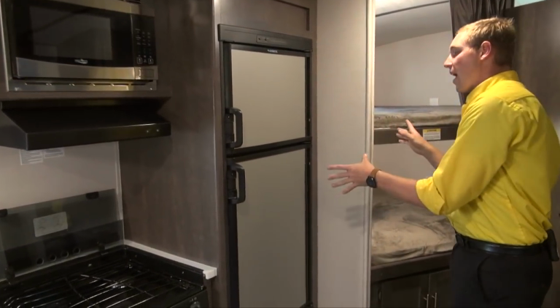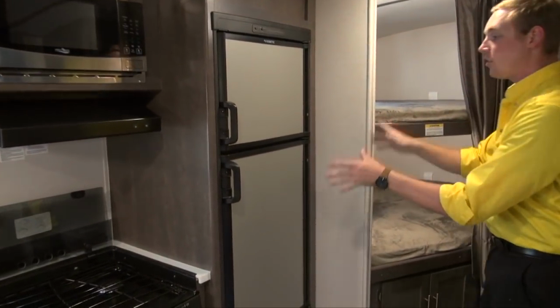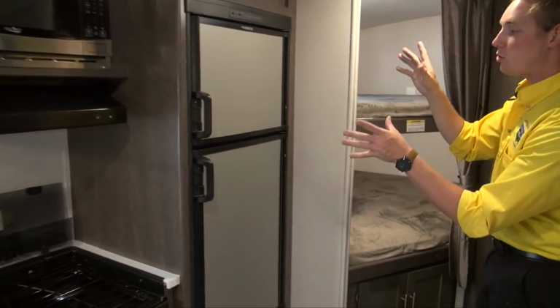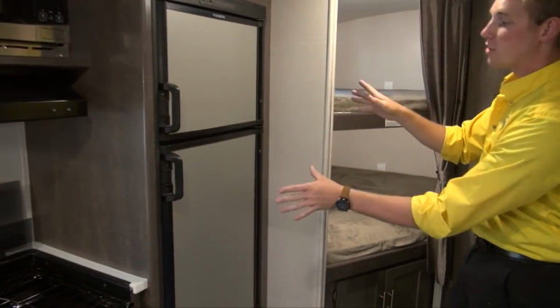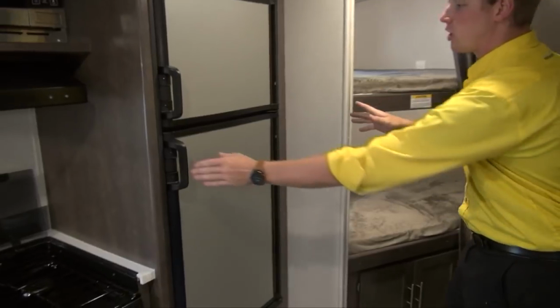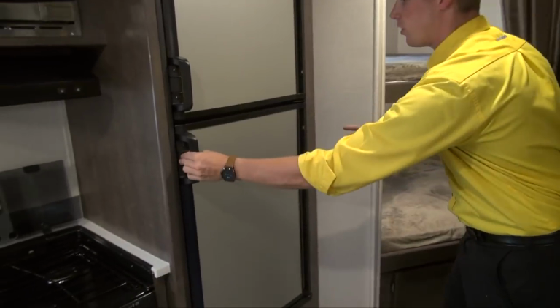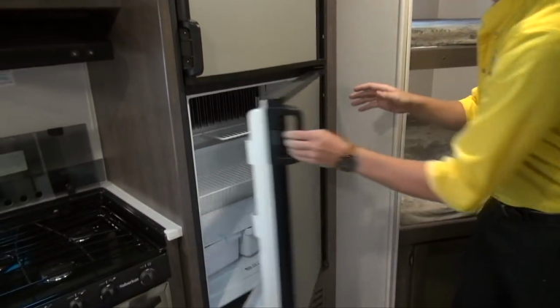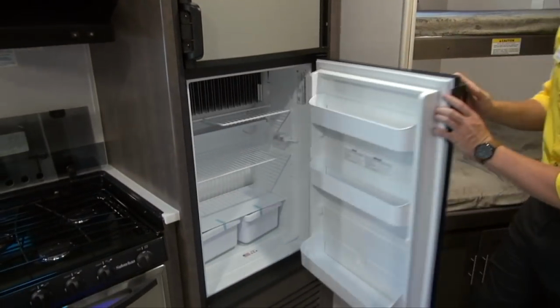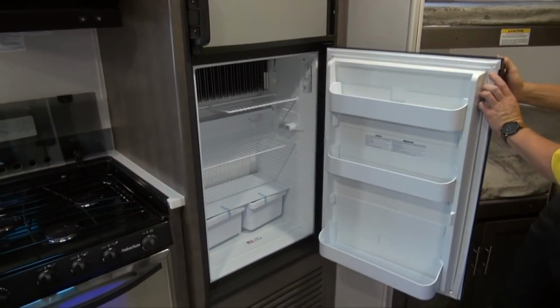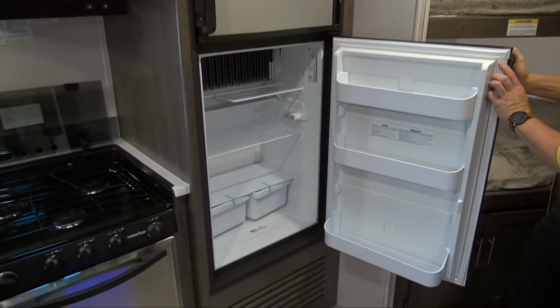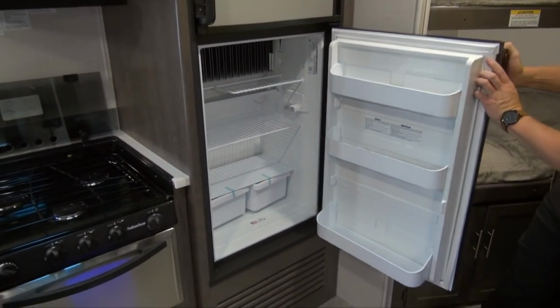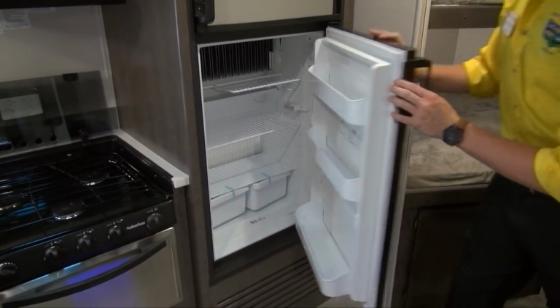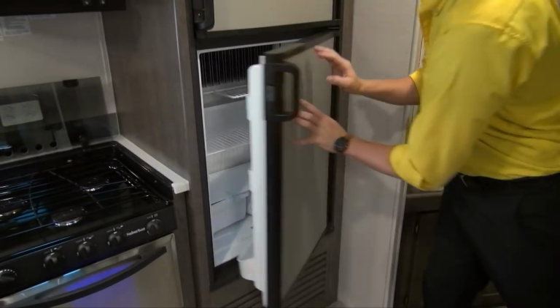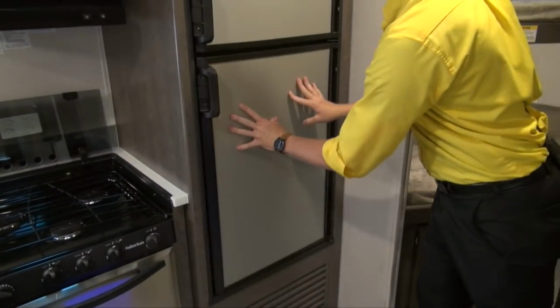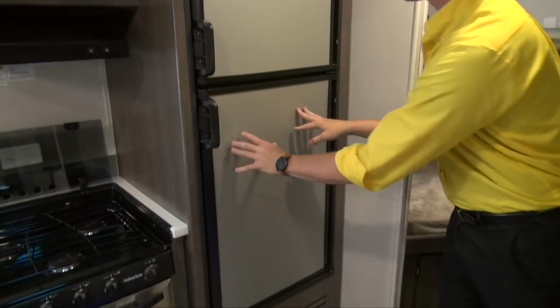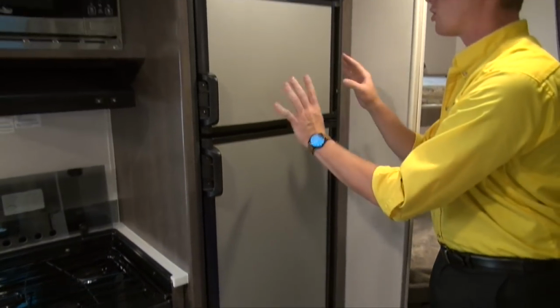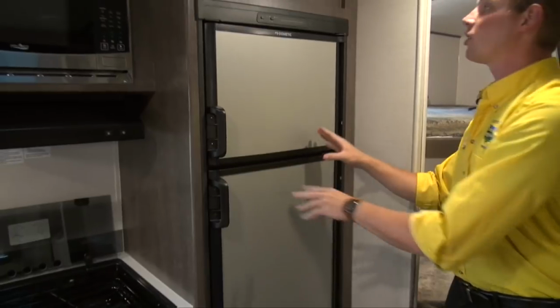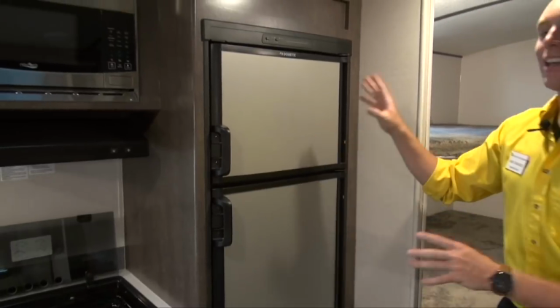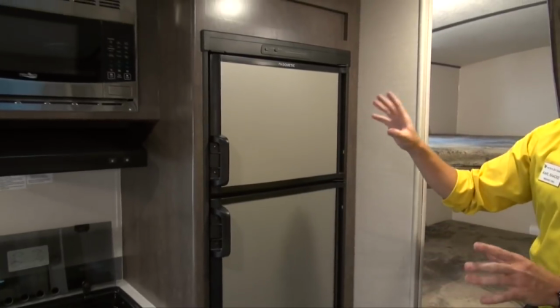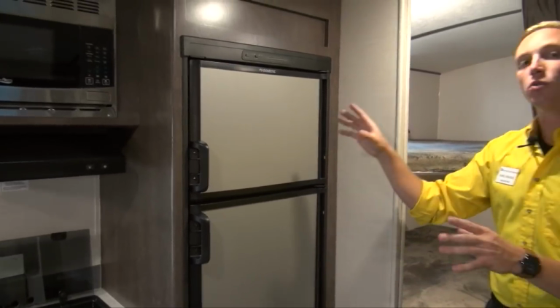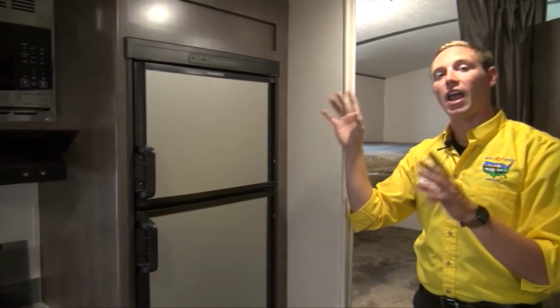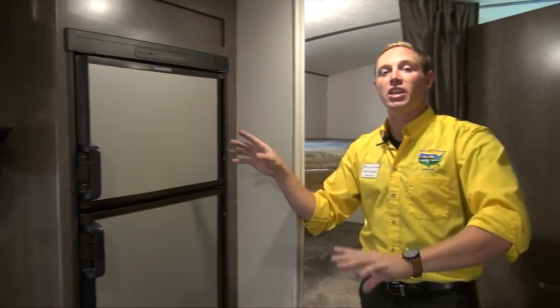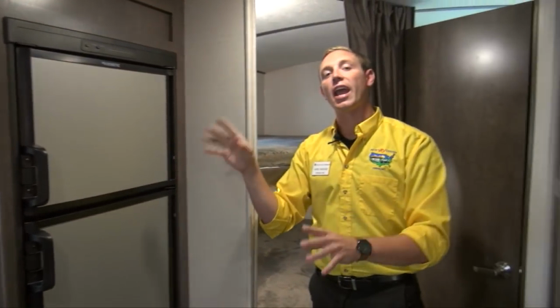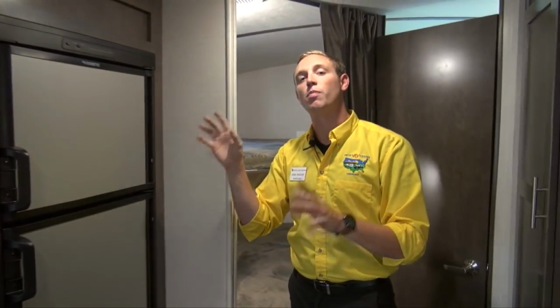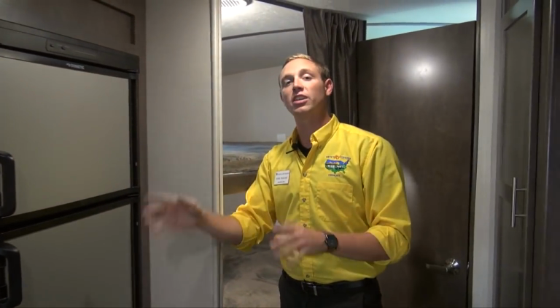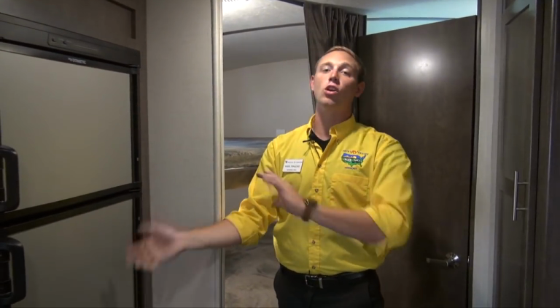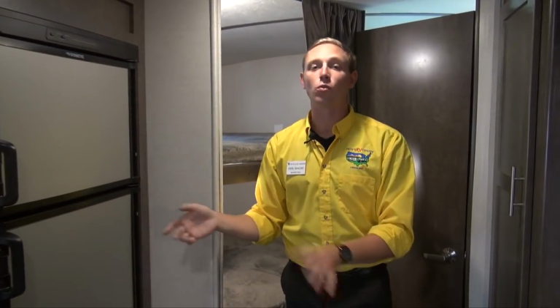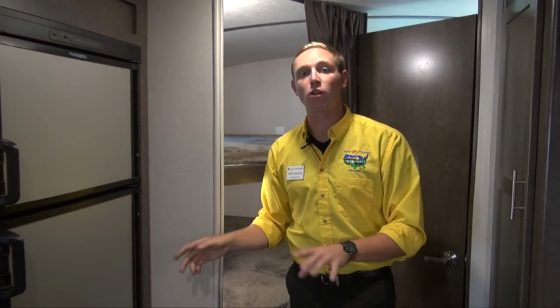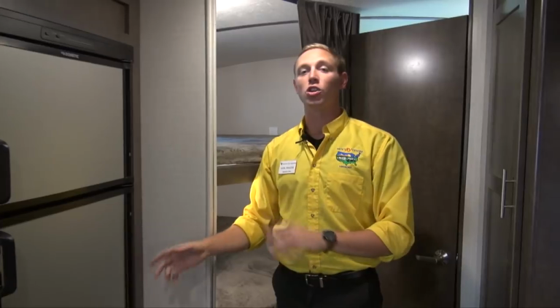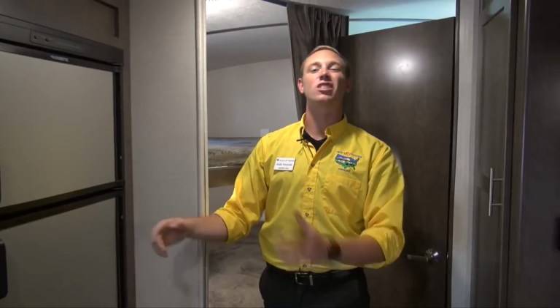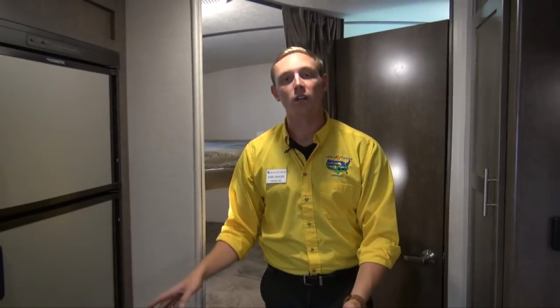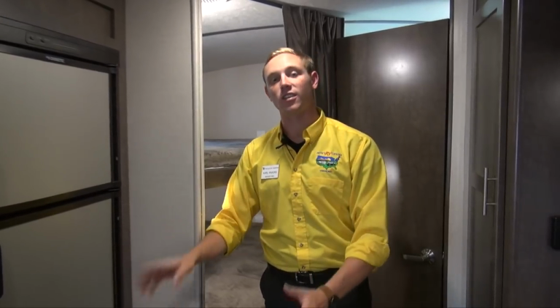Back further you do have a six cubic foot fridge — it's got that brushed steel look on the outside, gives it a great look. It is both dual LP and battery, so you don't have to worry about changing it over, it's going to do it itself.